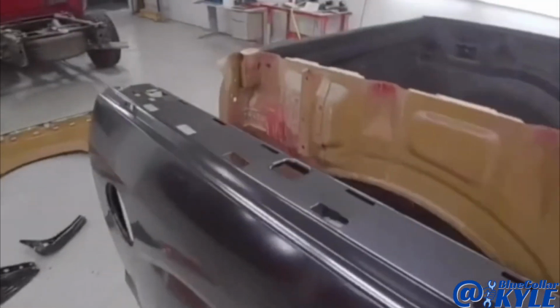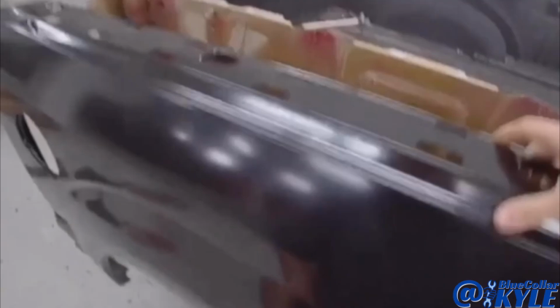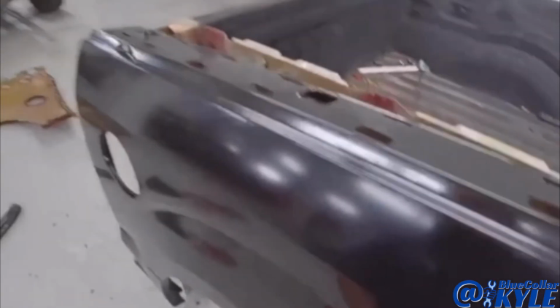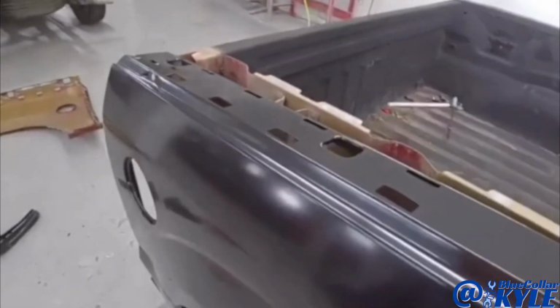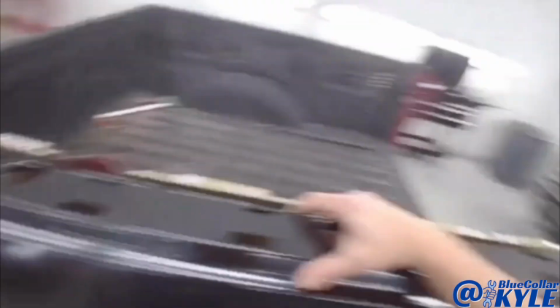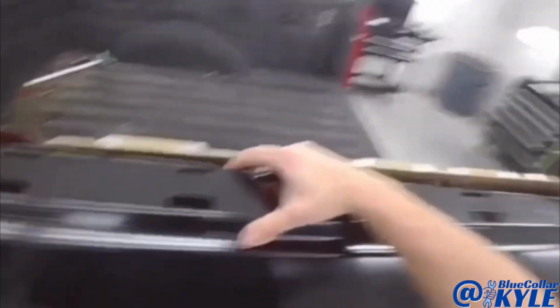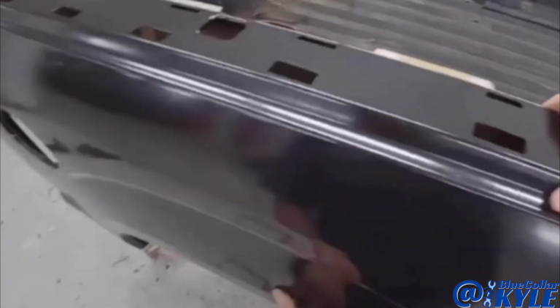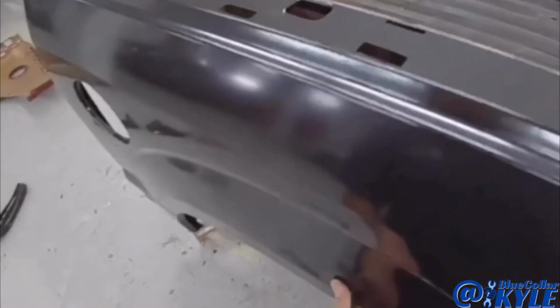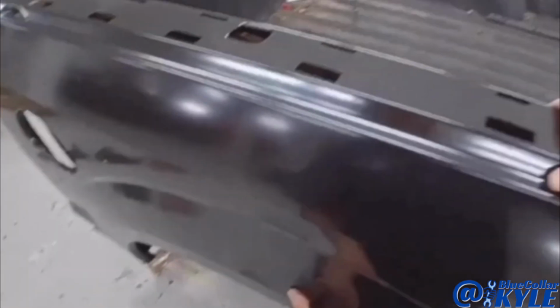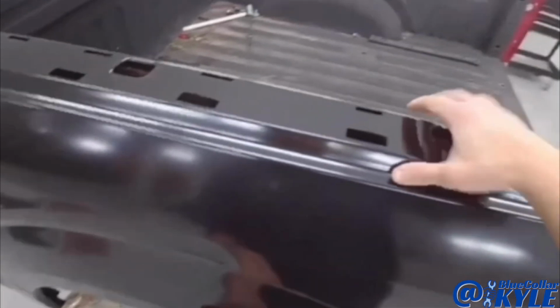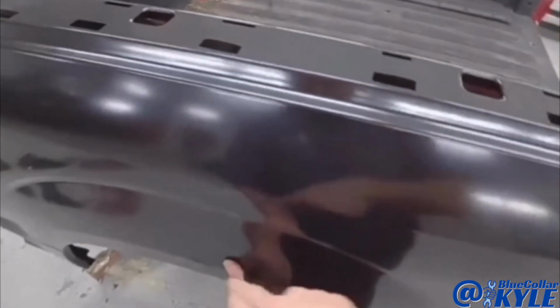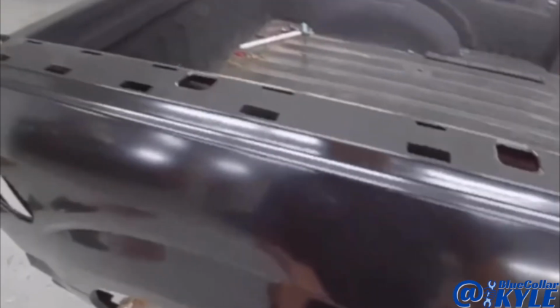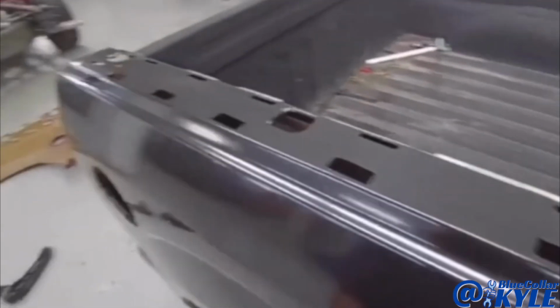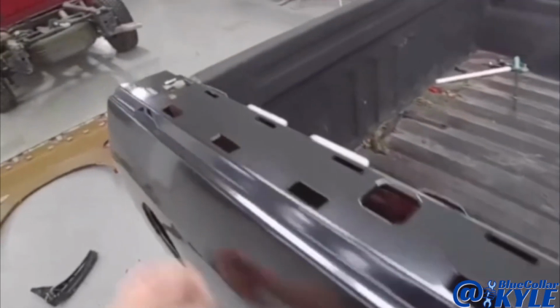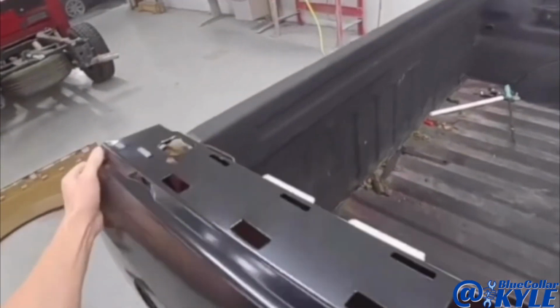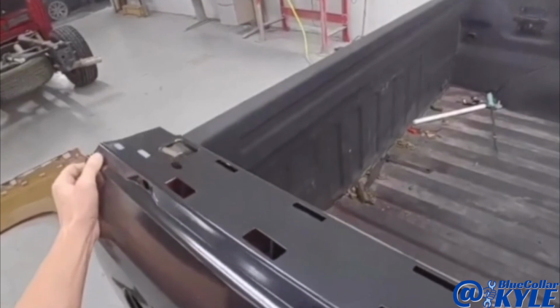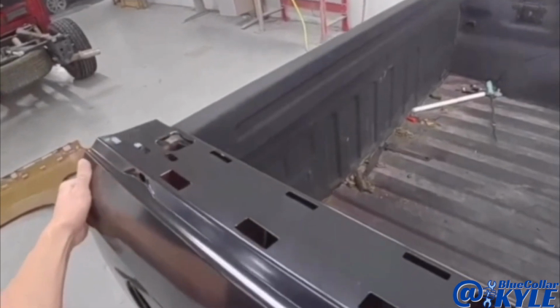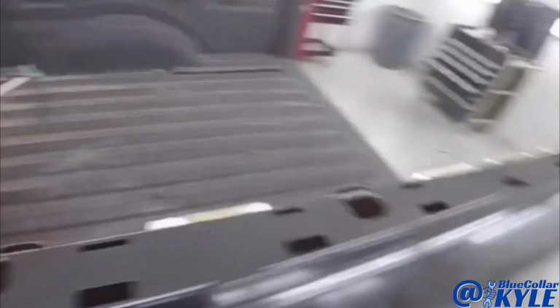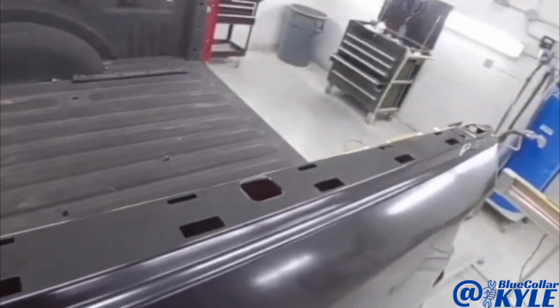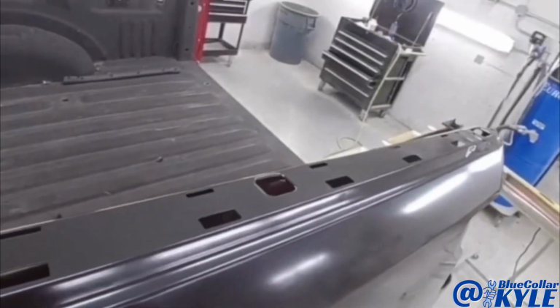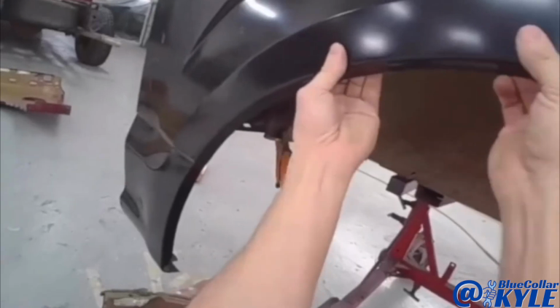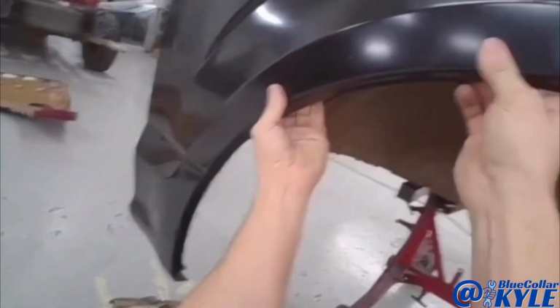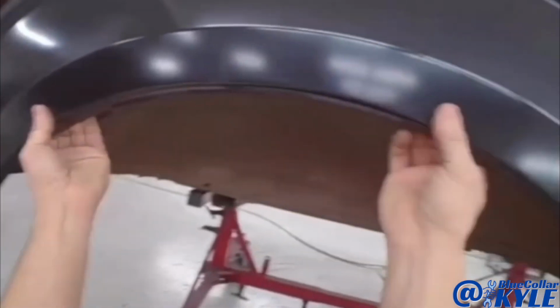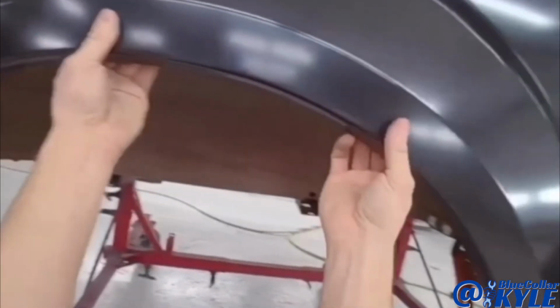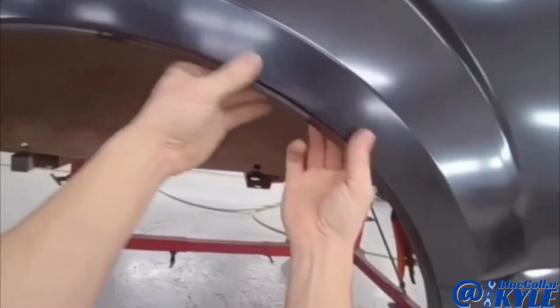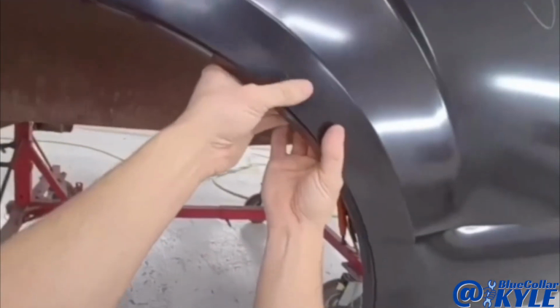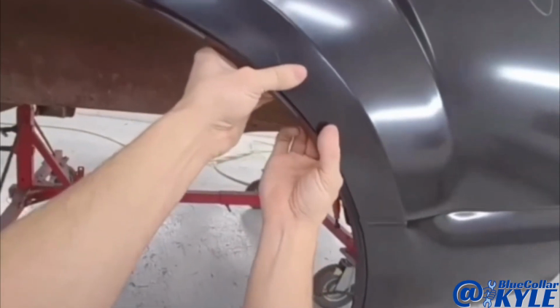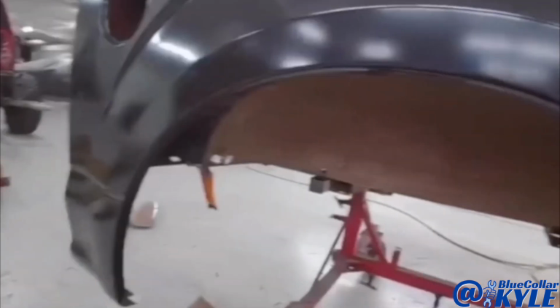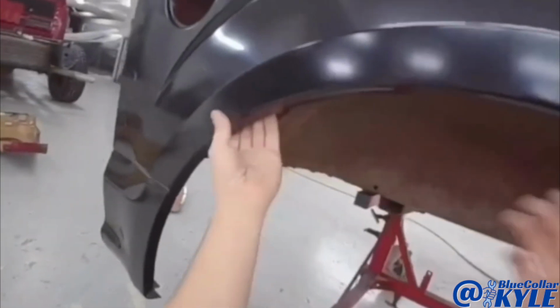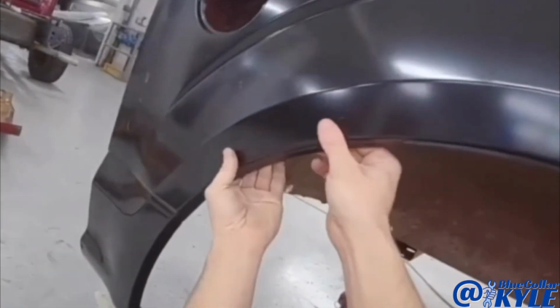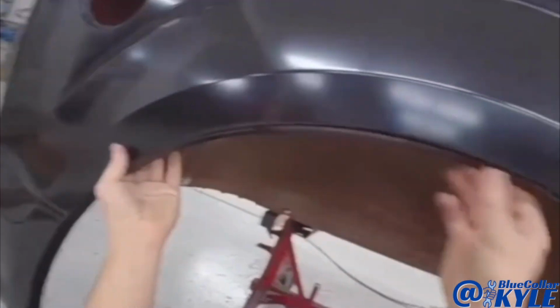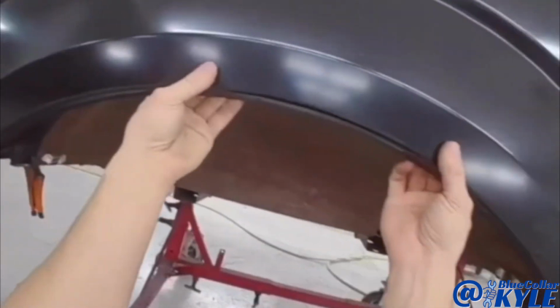I'm going to sit this bedside on roughly, just to make sure it's meeting up with that wheelhouse properly. And it looks like it's sitting perfectly flush, just like it's supposed to.